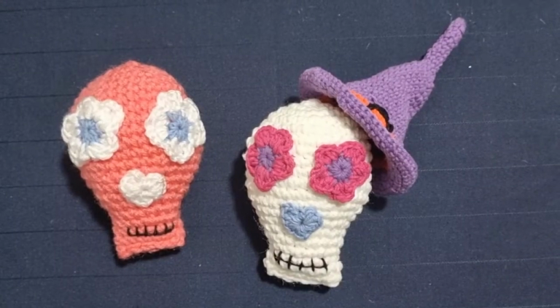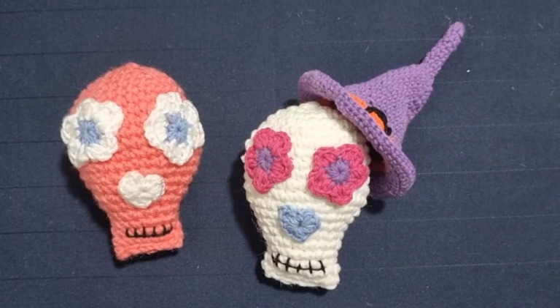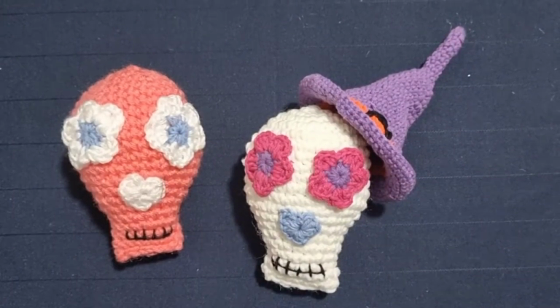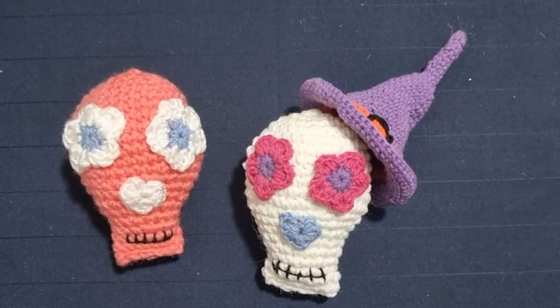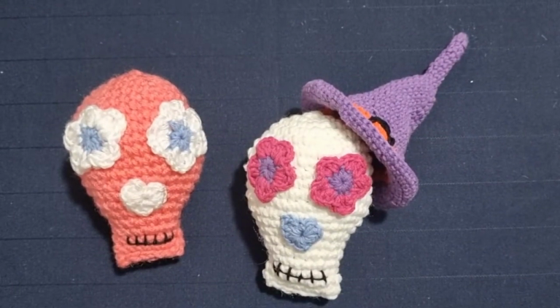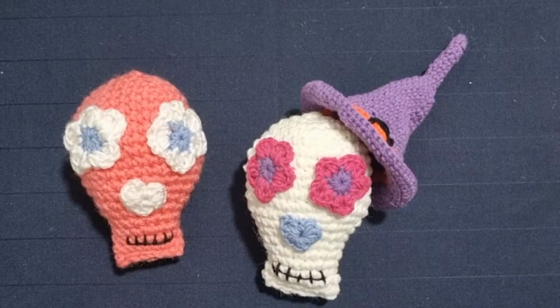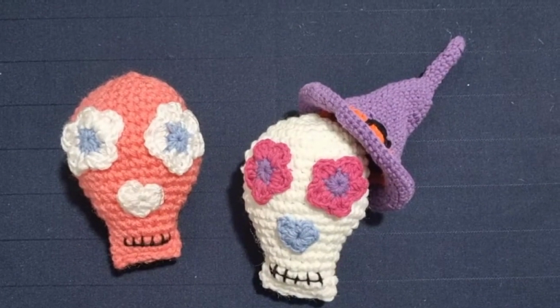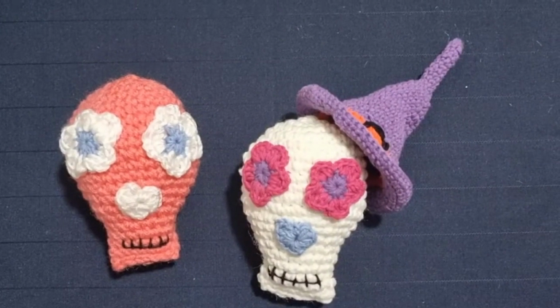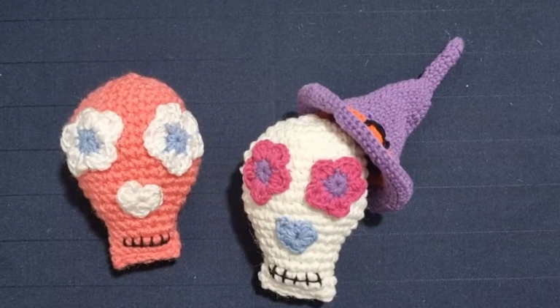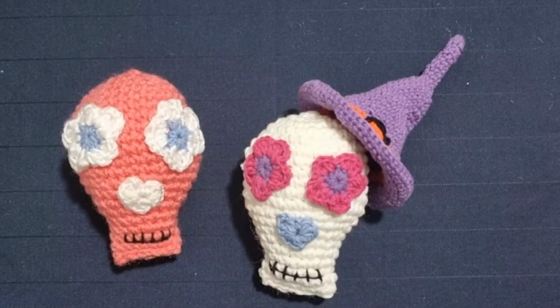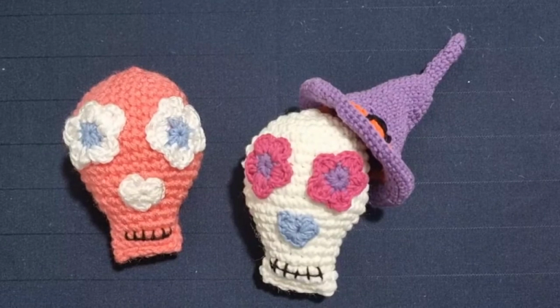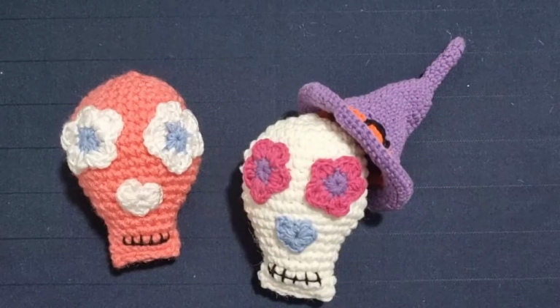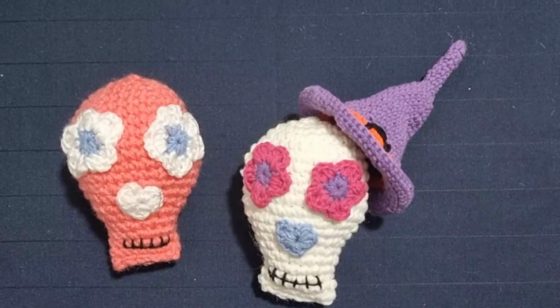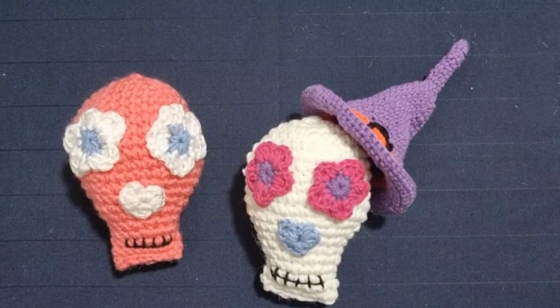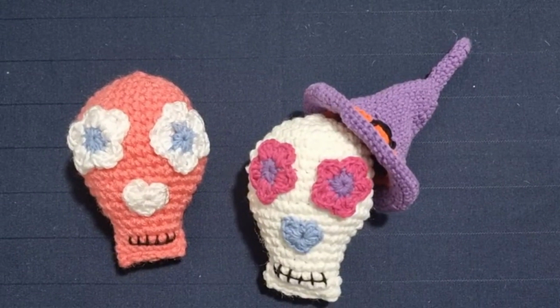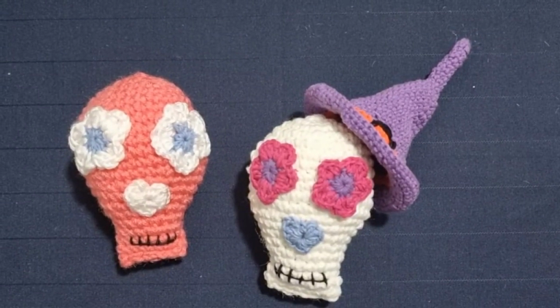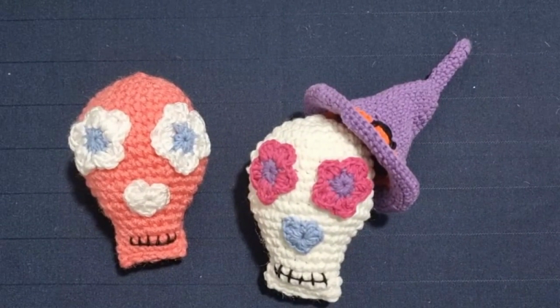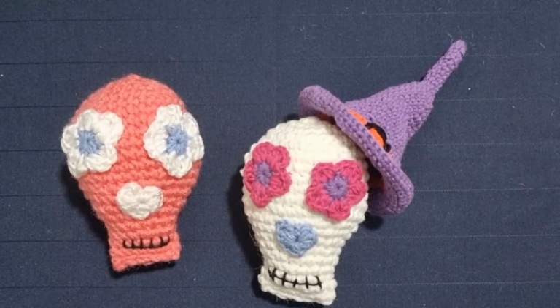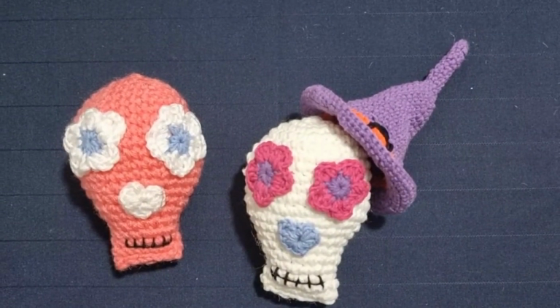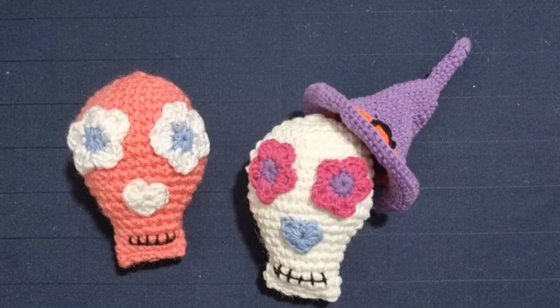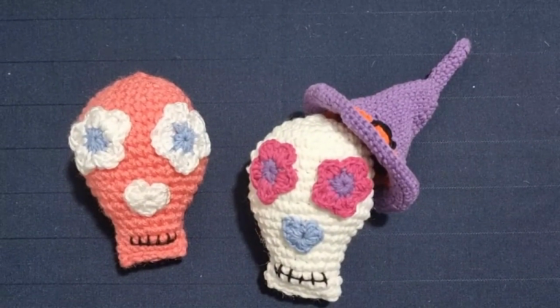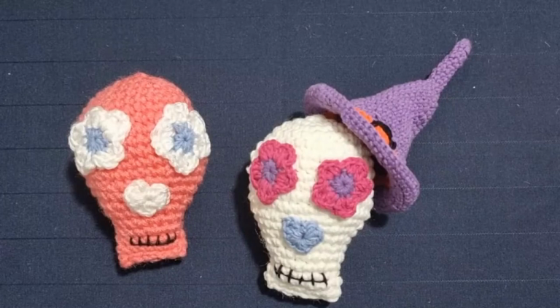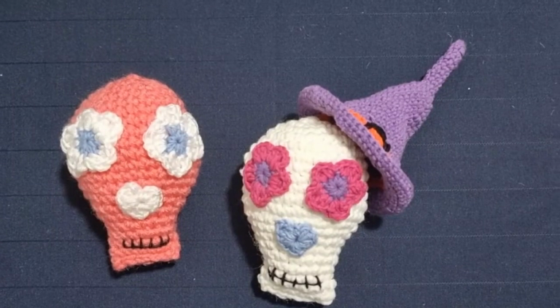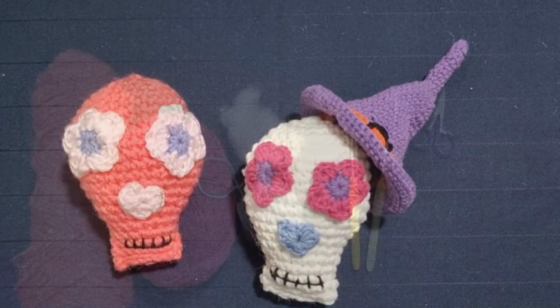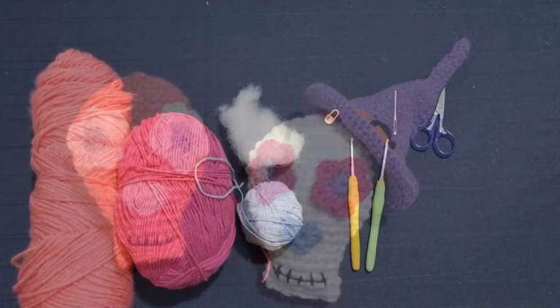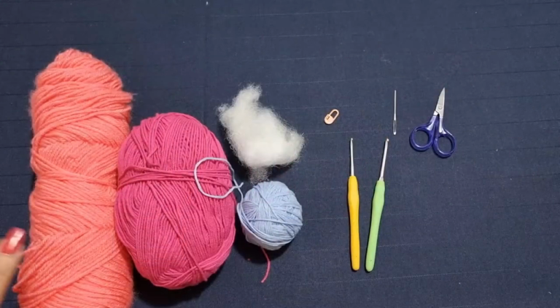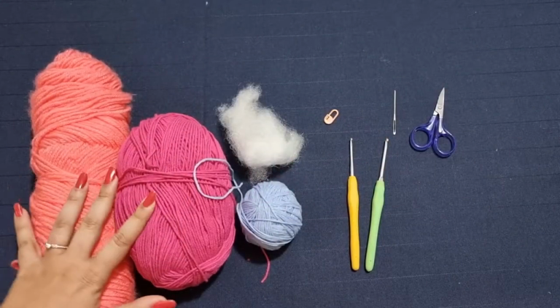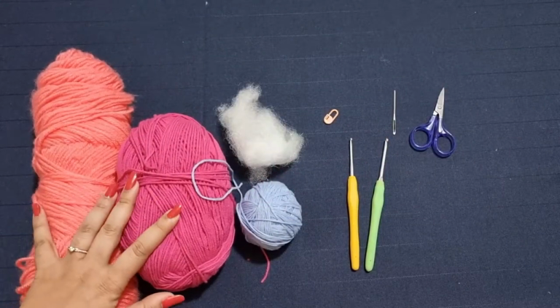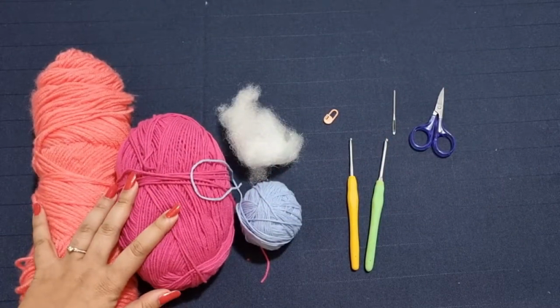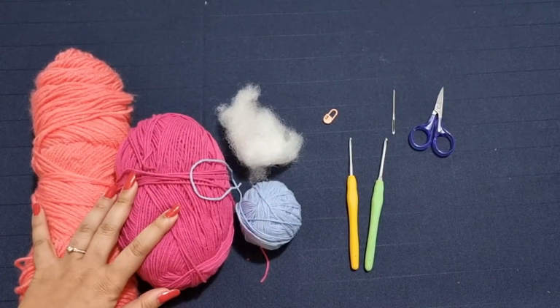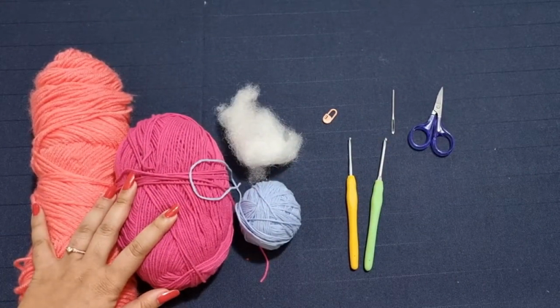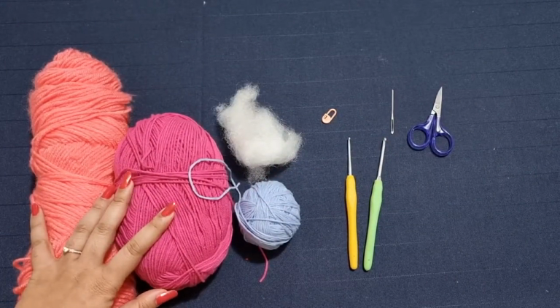Before we get started, if you haven't done so already, please subscribe to the channel and click on the bell icon to get notified every time I post a video. So let's get started. Here are all the supplies that you're going to need for this project.